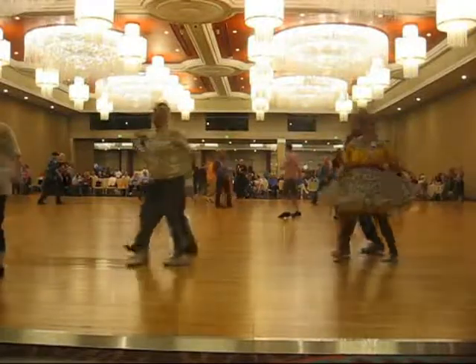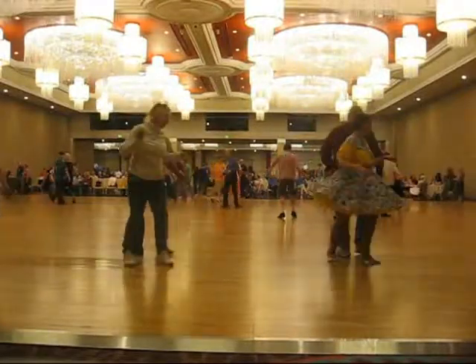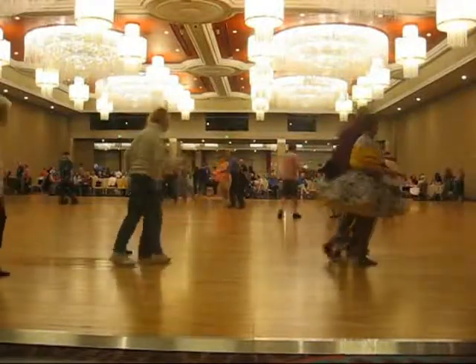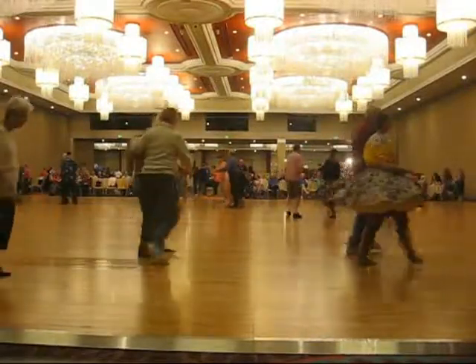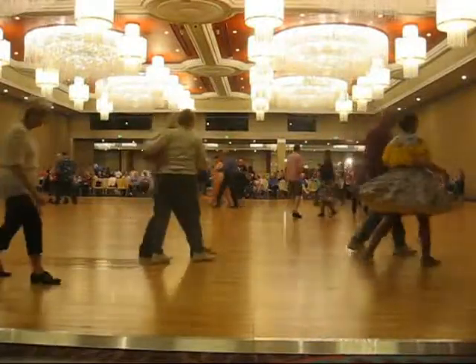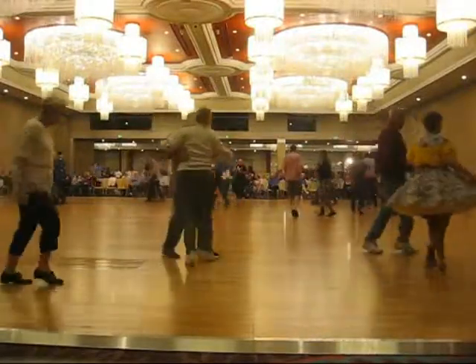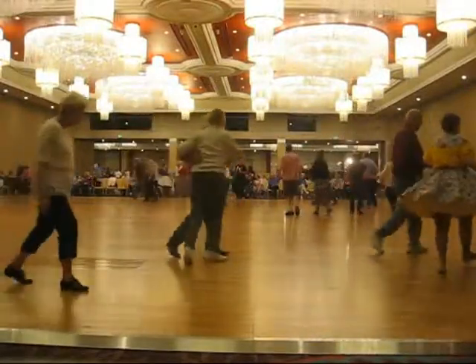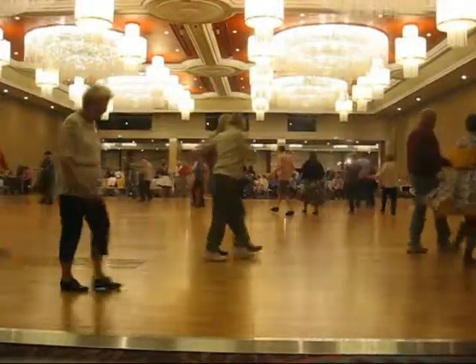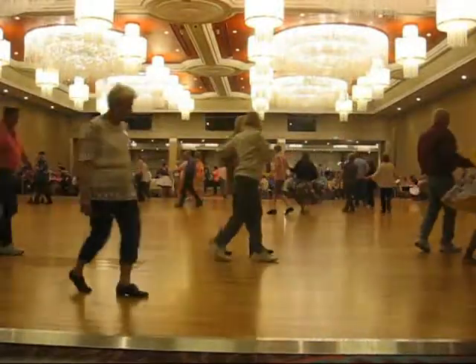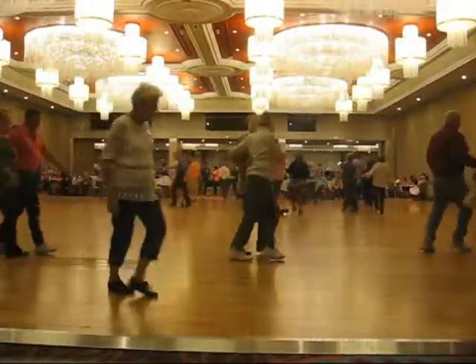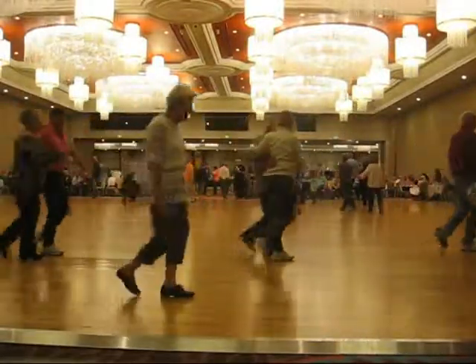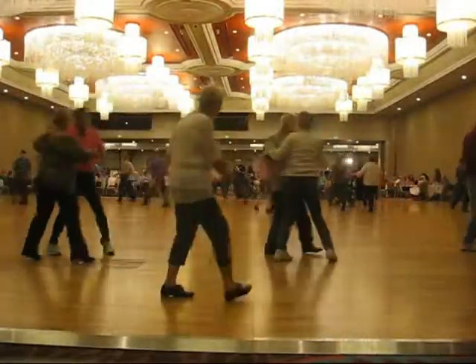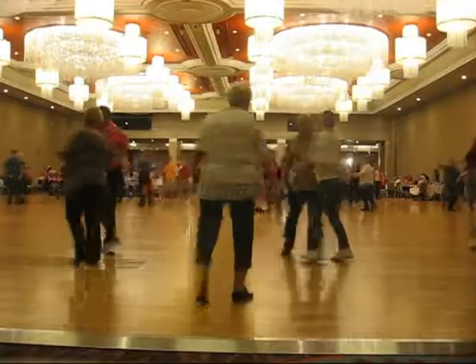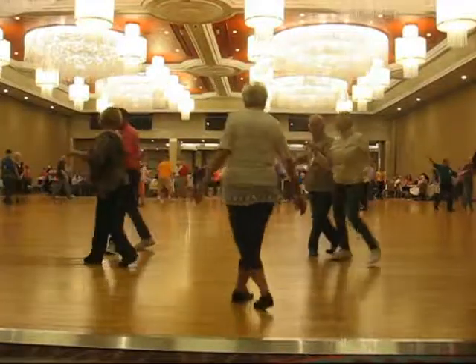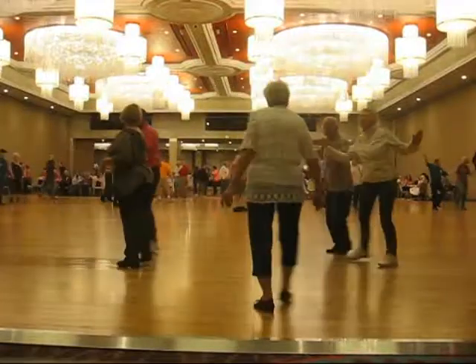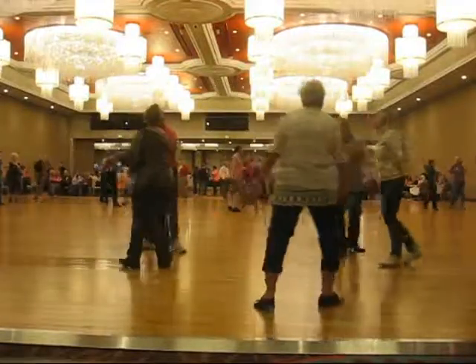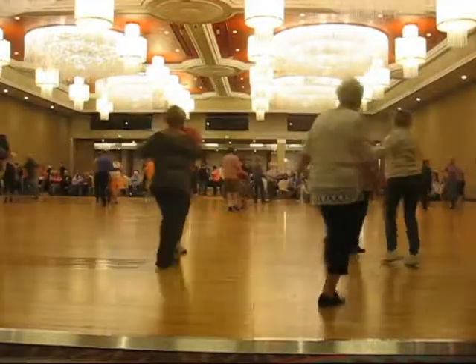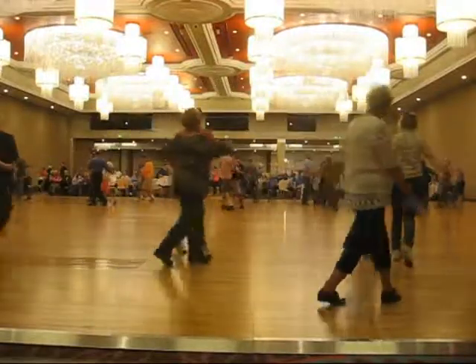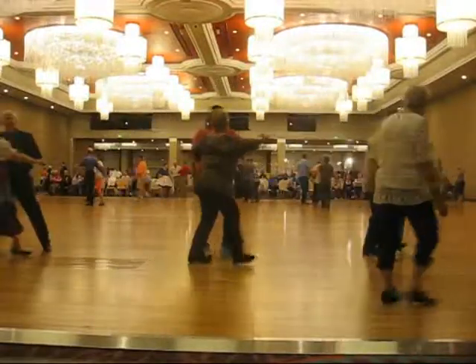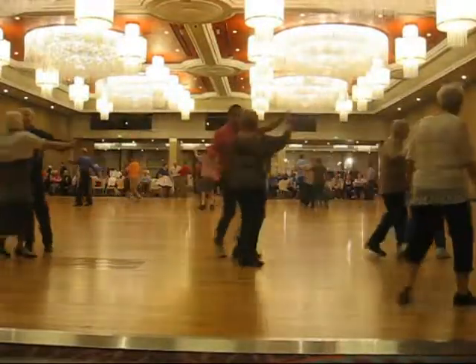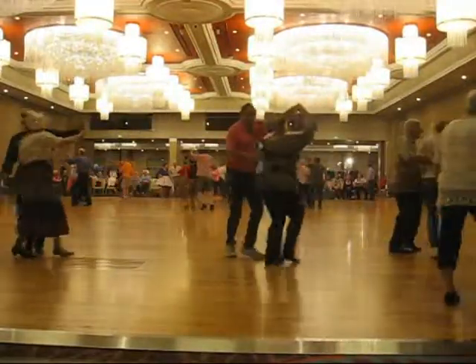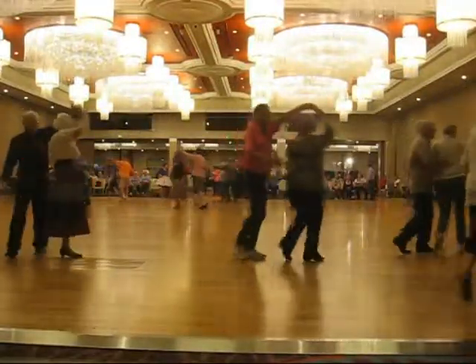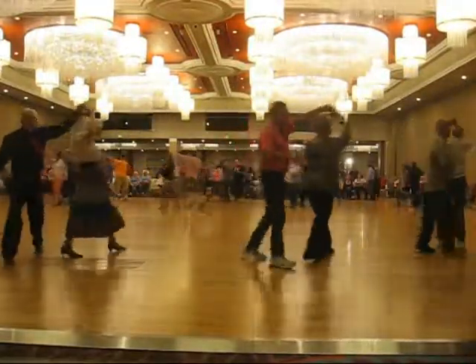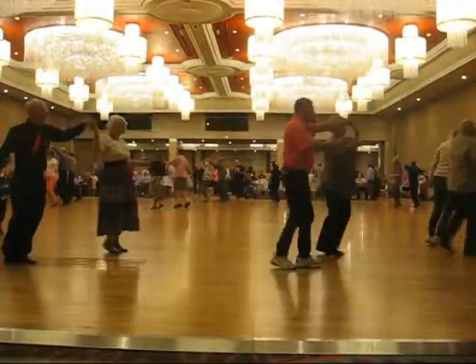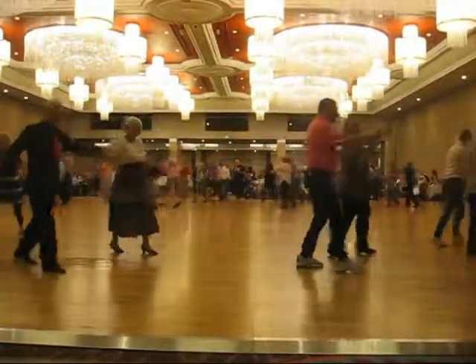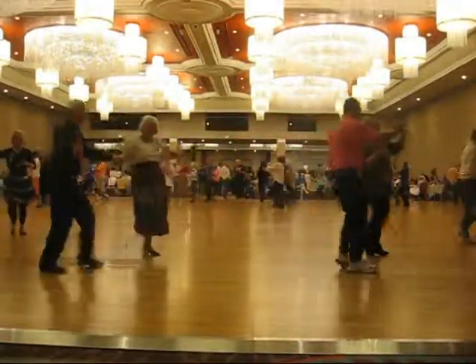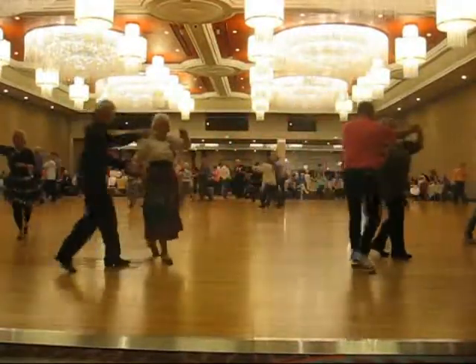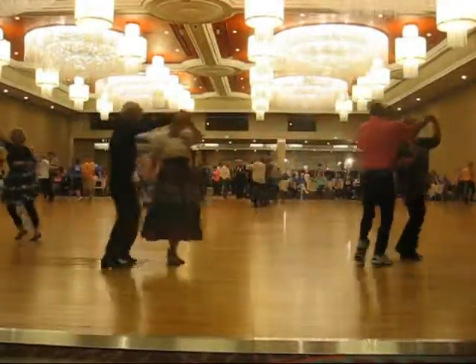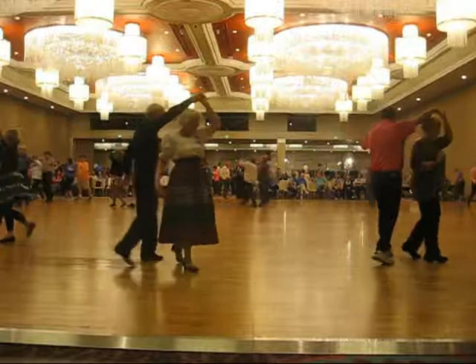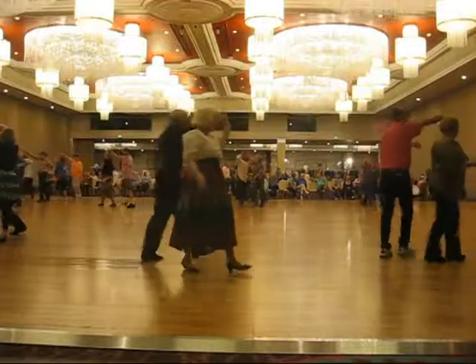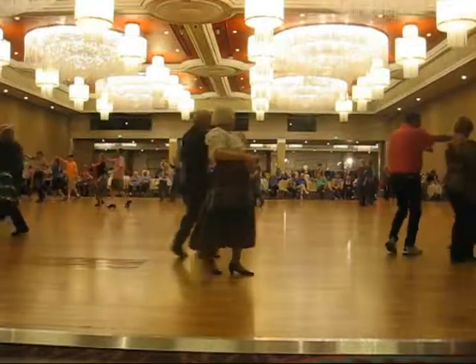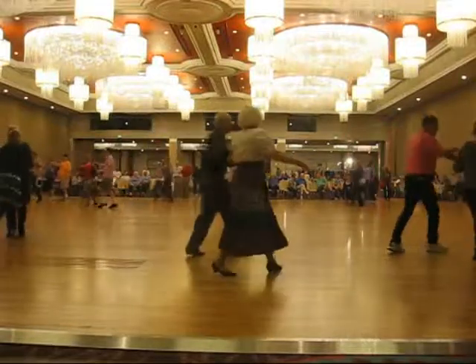Forward, lock, forward, hand. Forward, lock, forward. Open line, forward. Do a full lace-up. To face, traveling box.